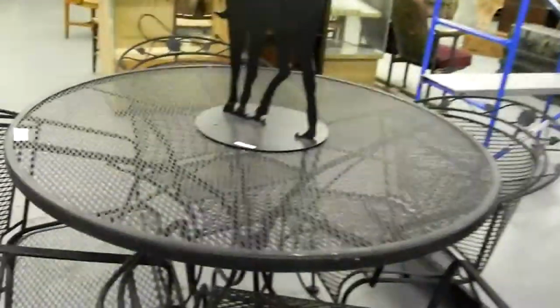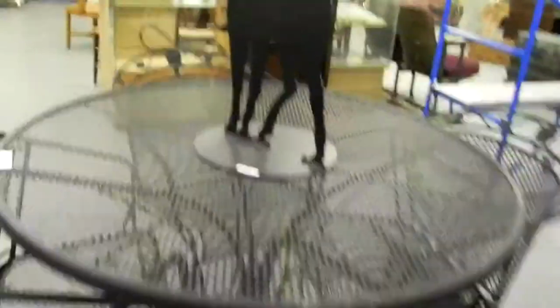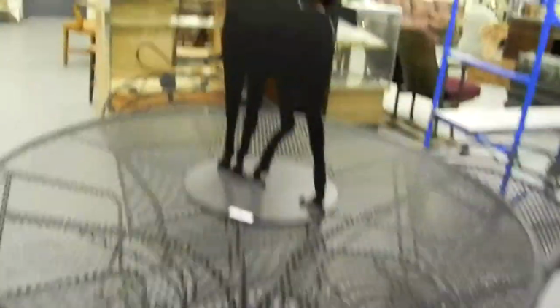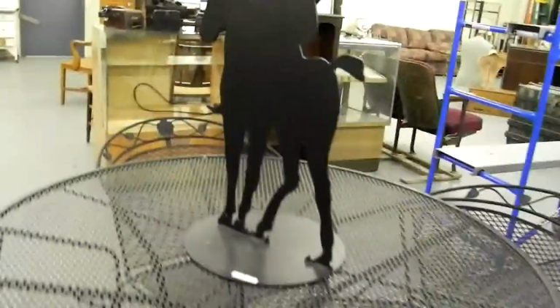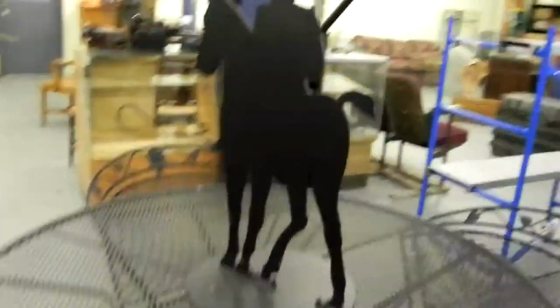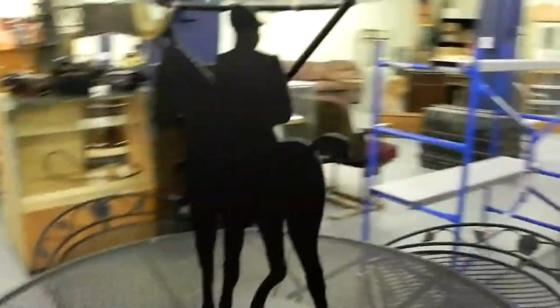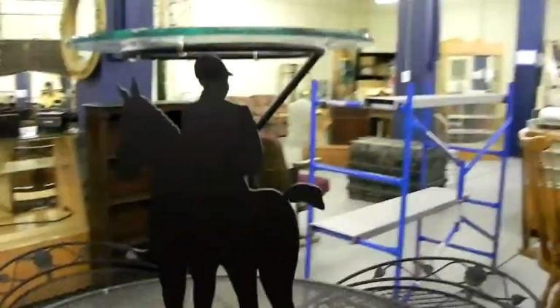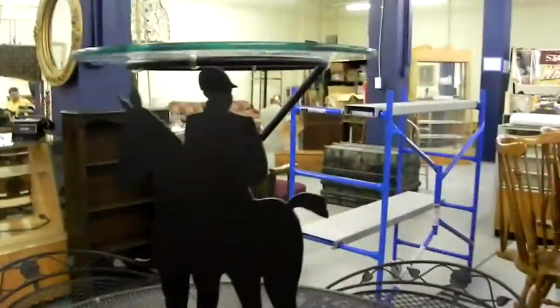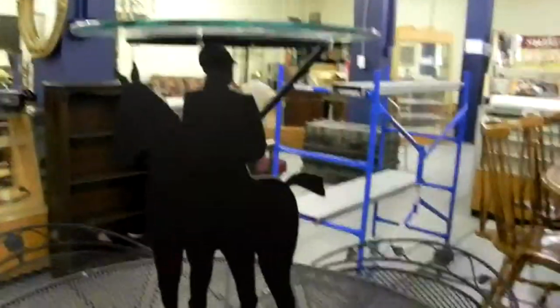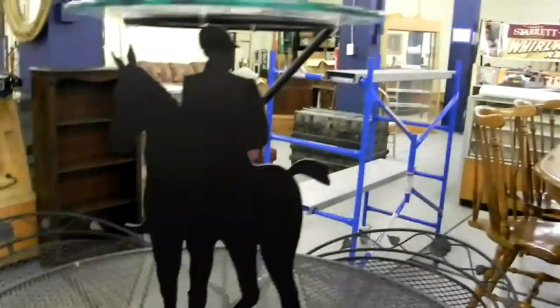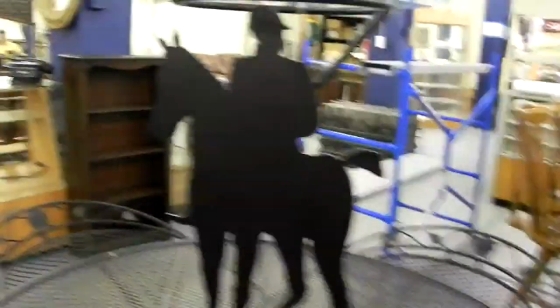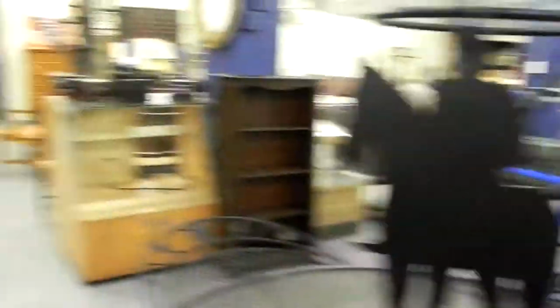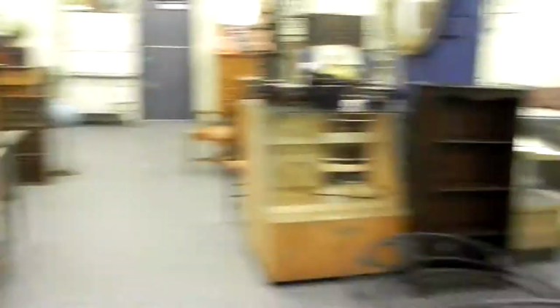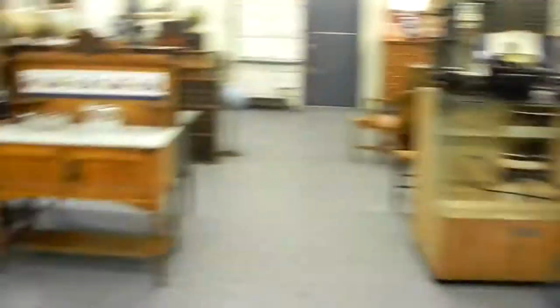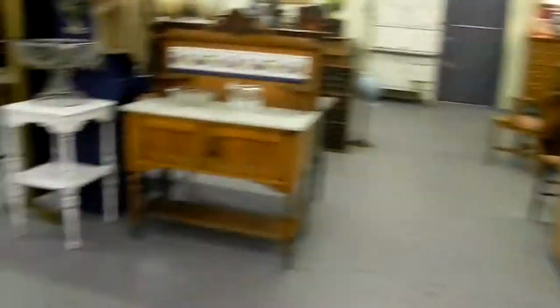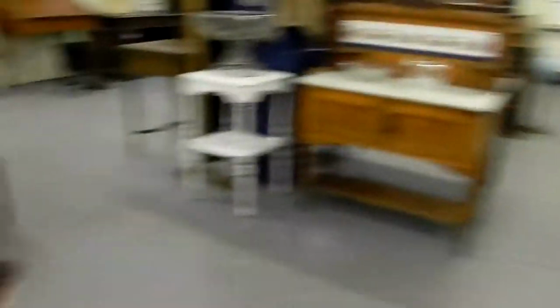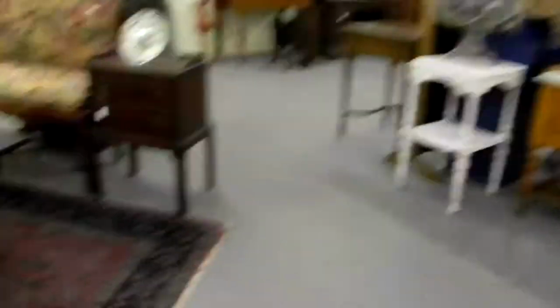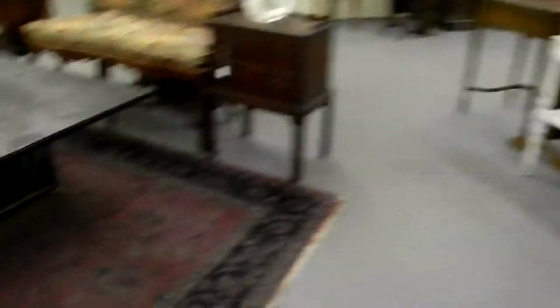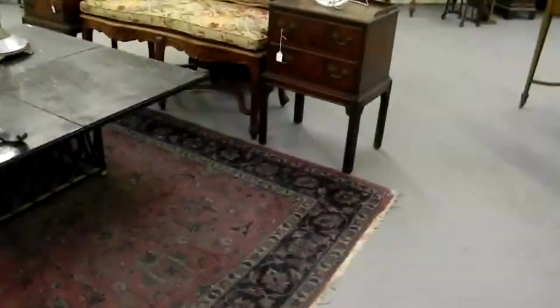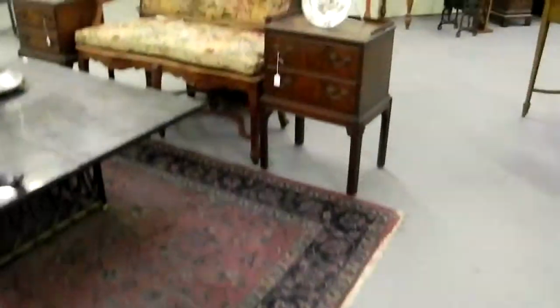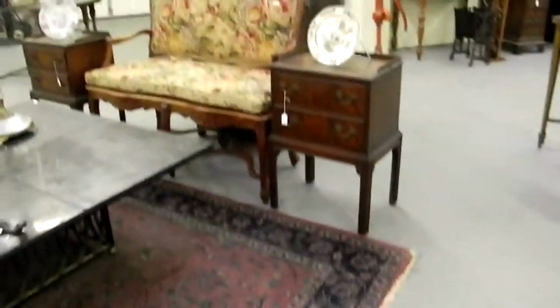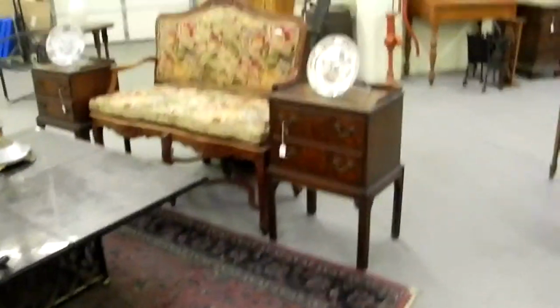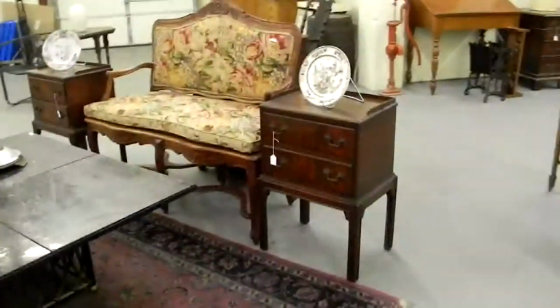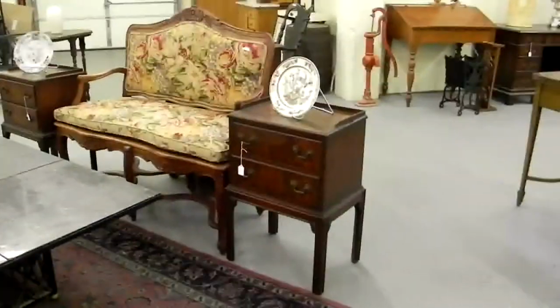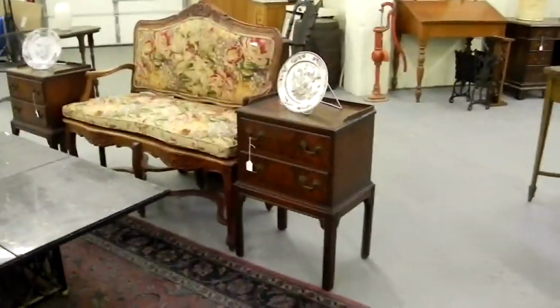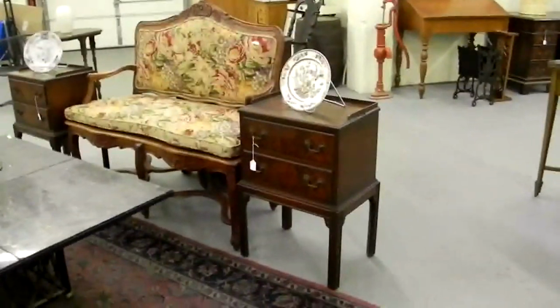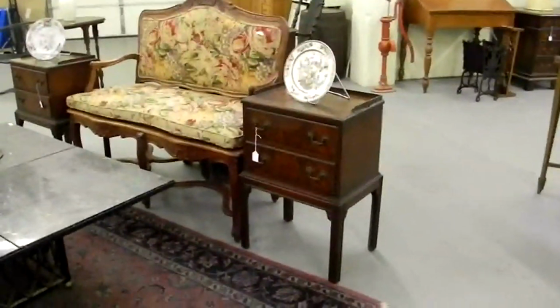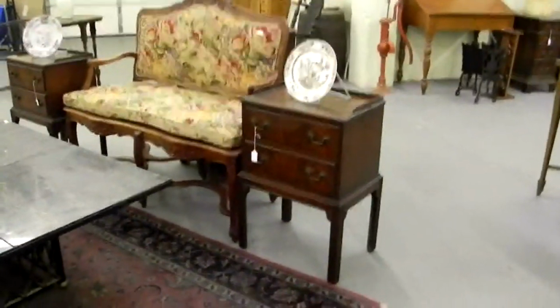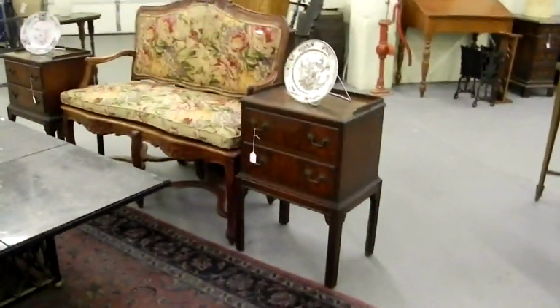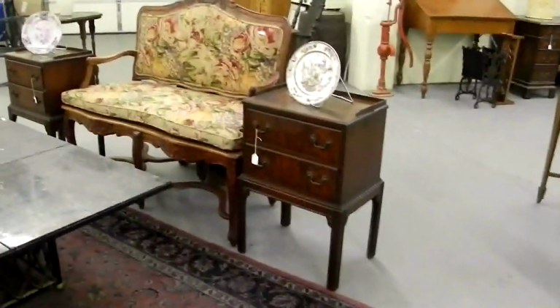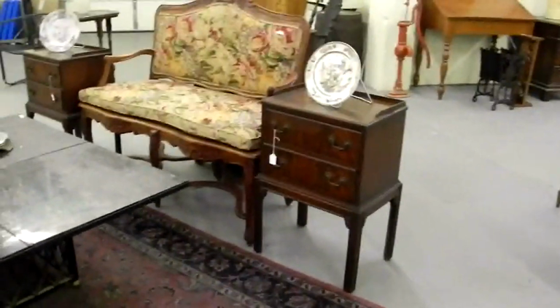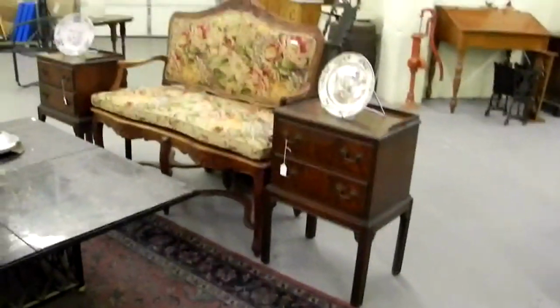Cool patio set. Nice little table there. Iron cut out. The rug is hand woven. Nice good-looking pair of mahogany end tables there.